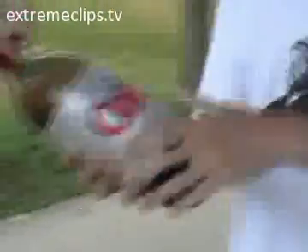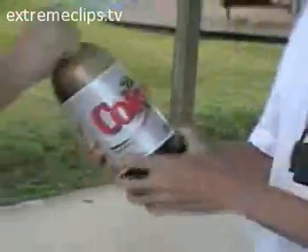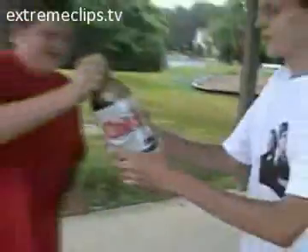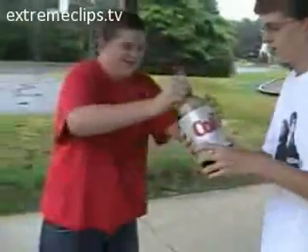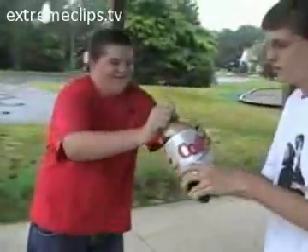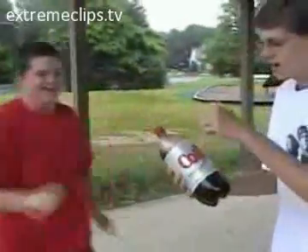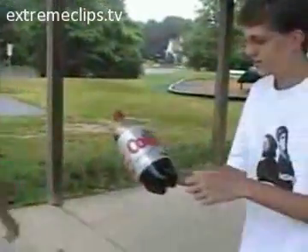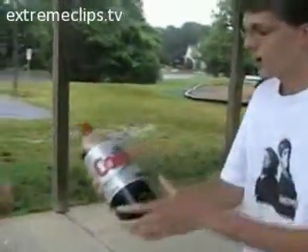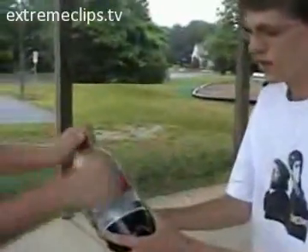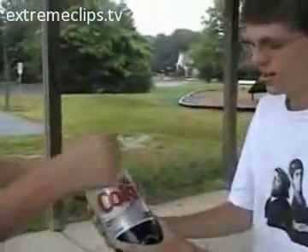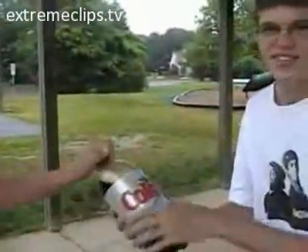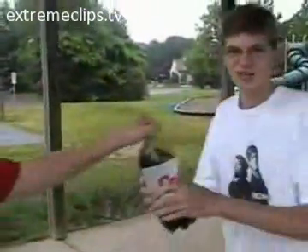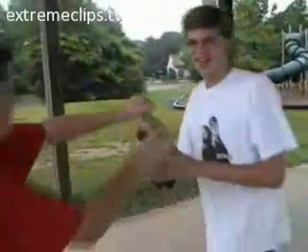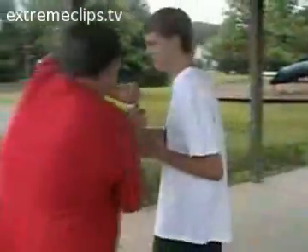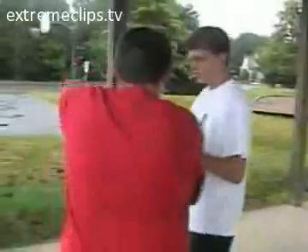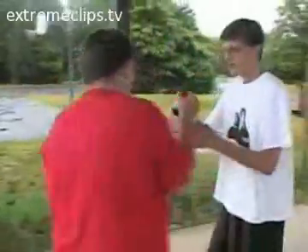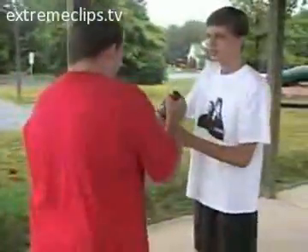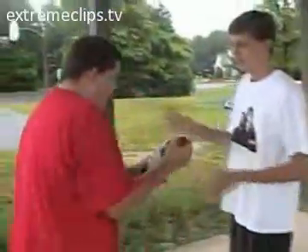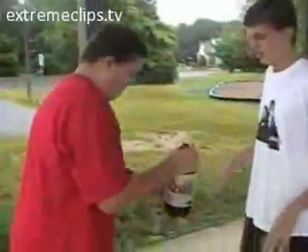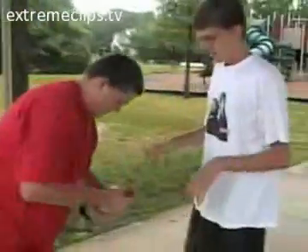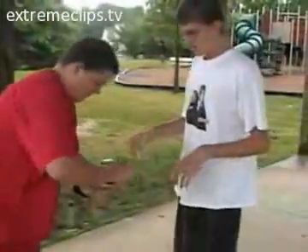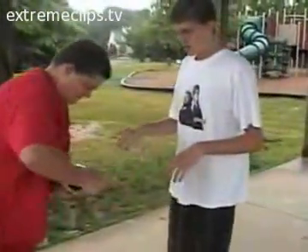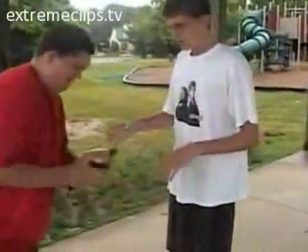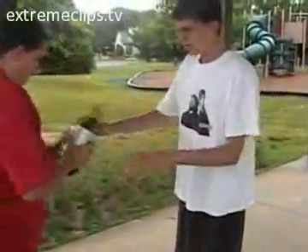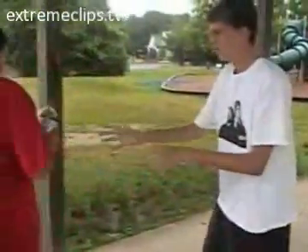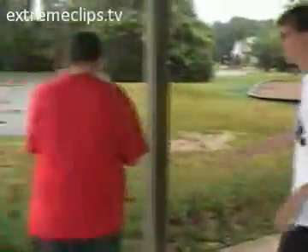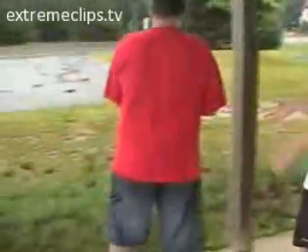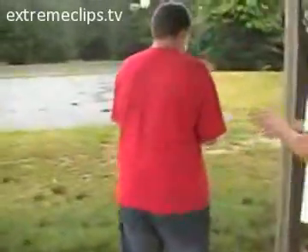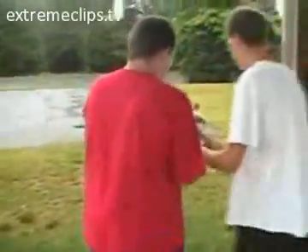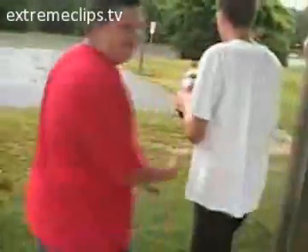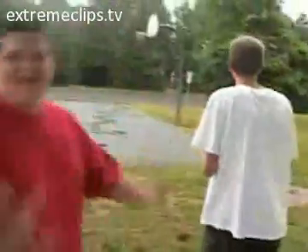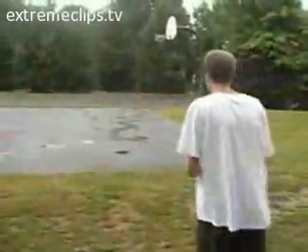Shake this up. Knock on this for me — it's hard as a rock. Close it up, make sure it's tight. Hard as a rock.